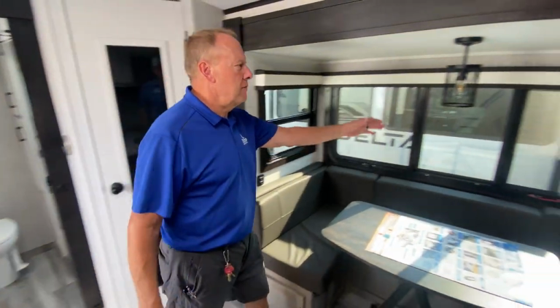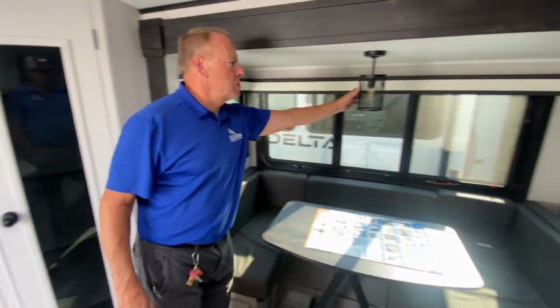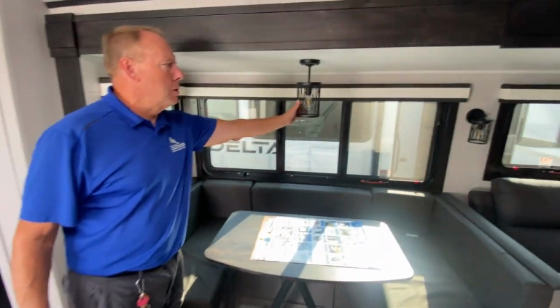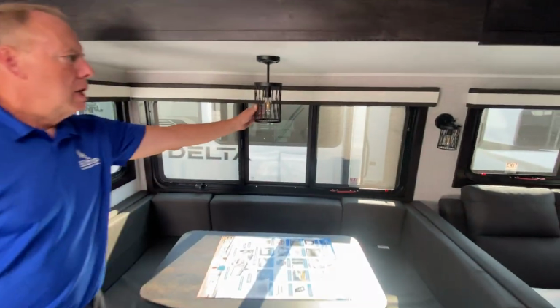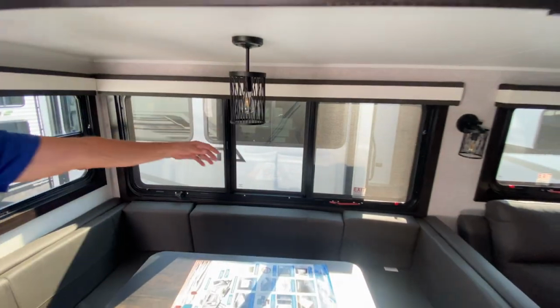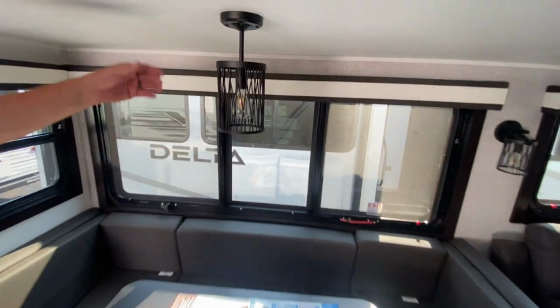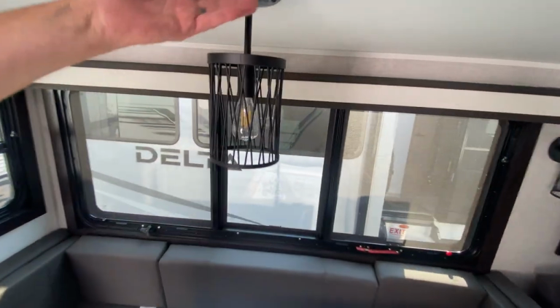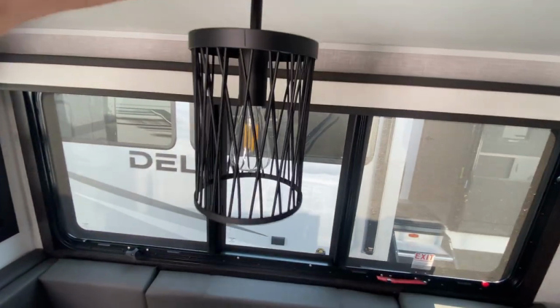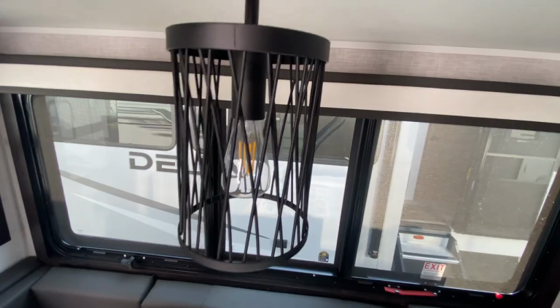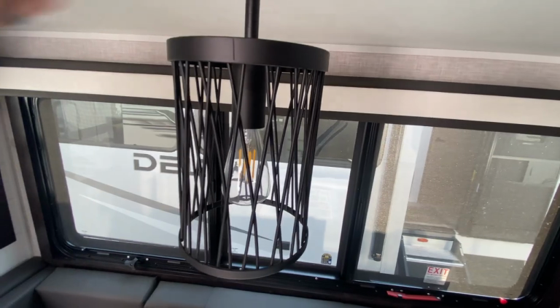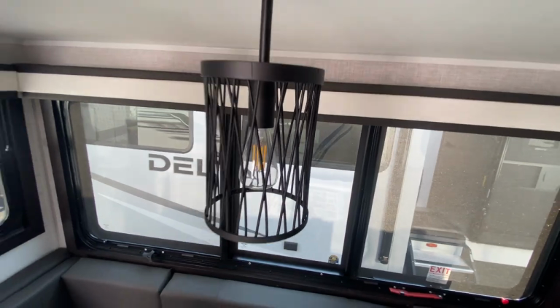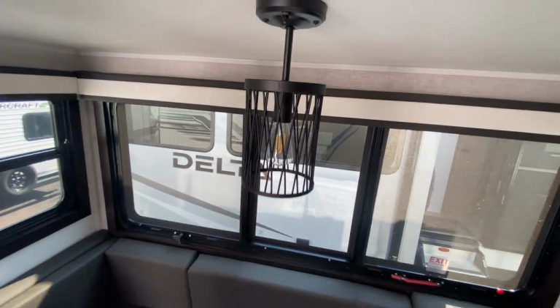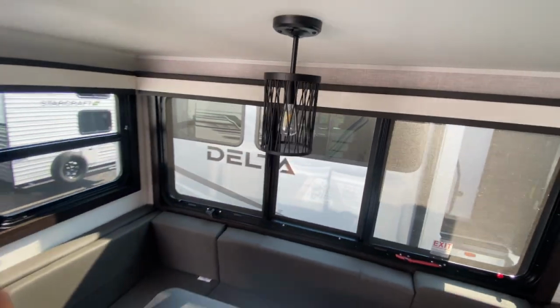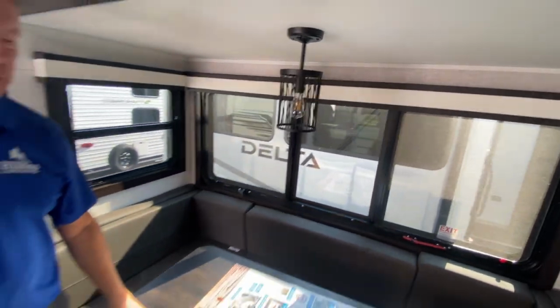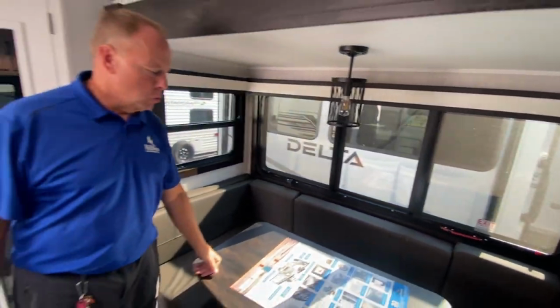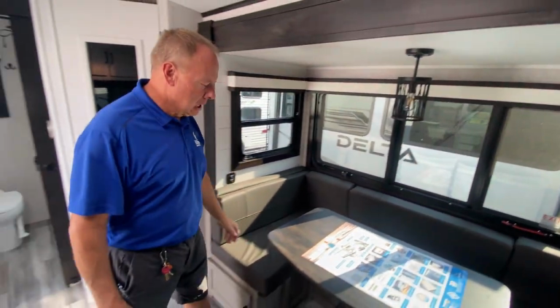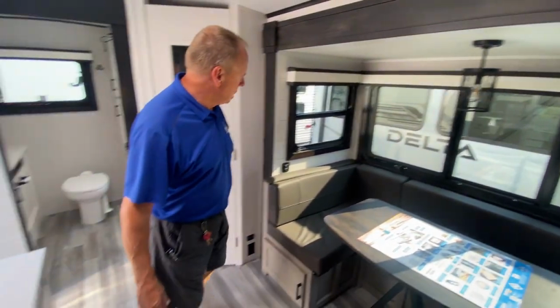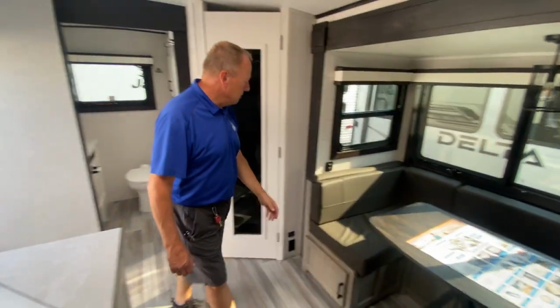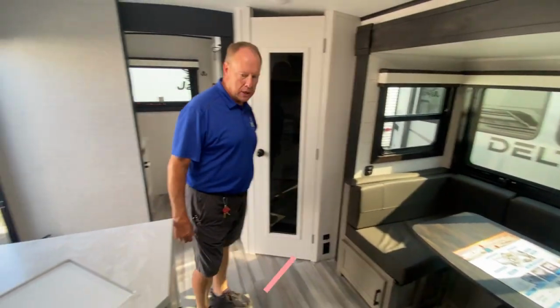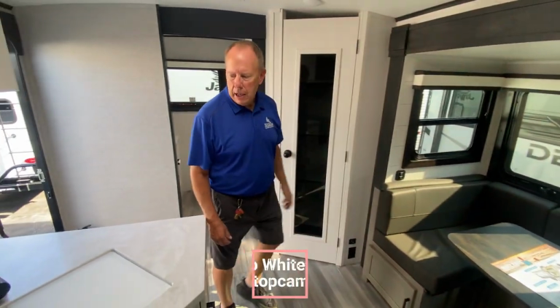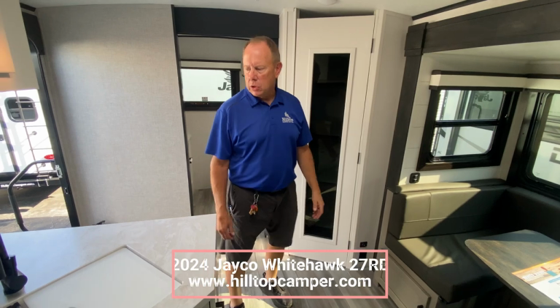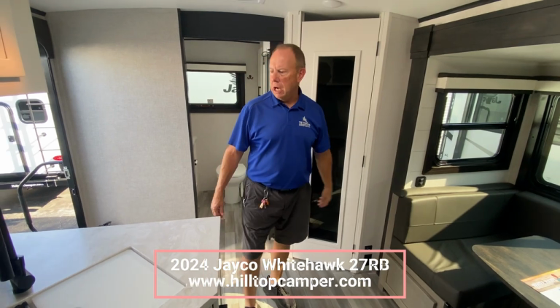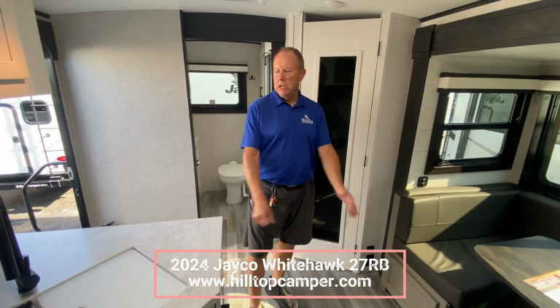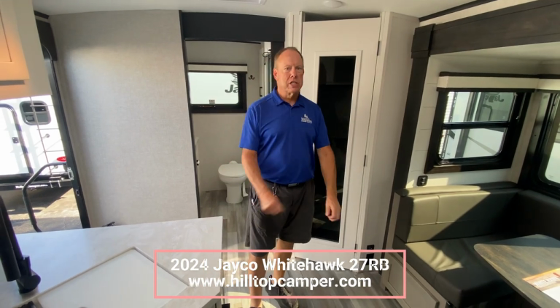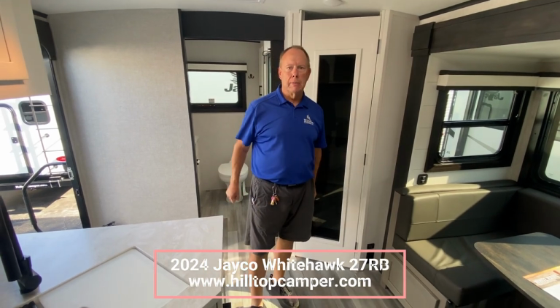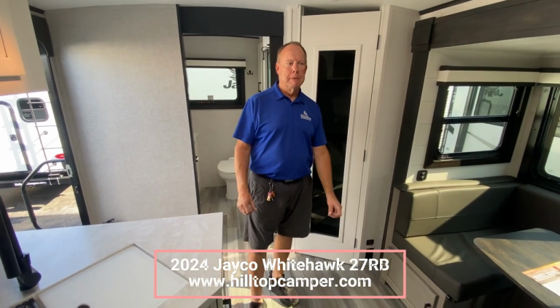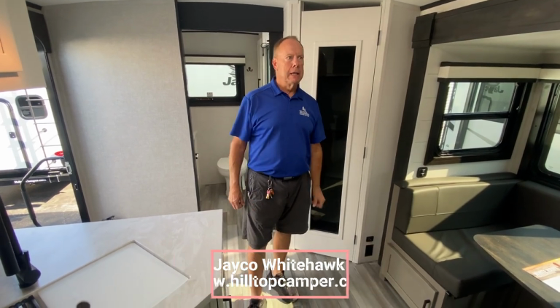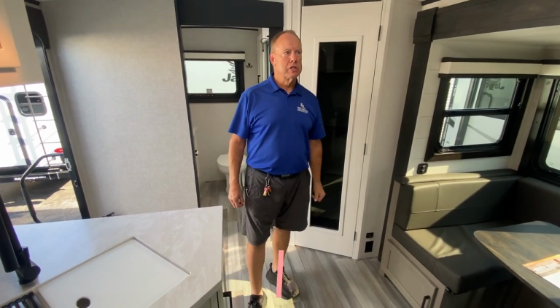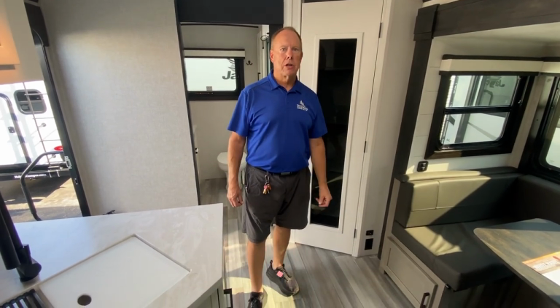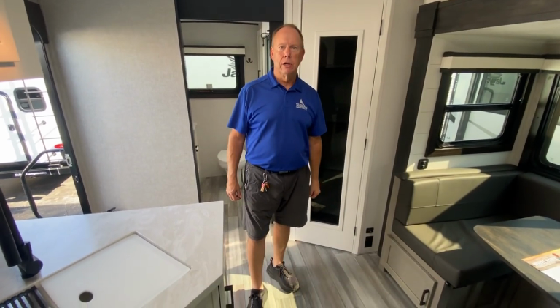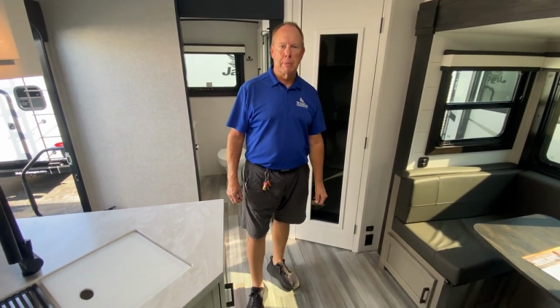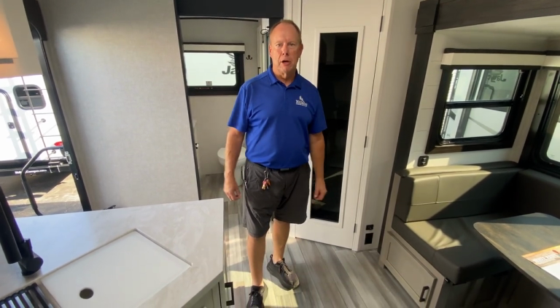Nice light fixtures throughout, all with individual switches so you can choose which ones are on or off. That's a quick overview of the 27RB — any questions, give us a call here at Hilltop Camper RV.